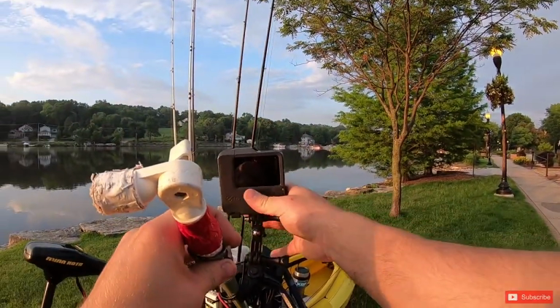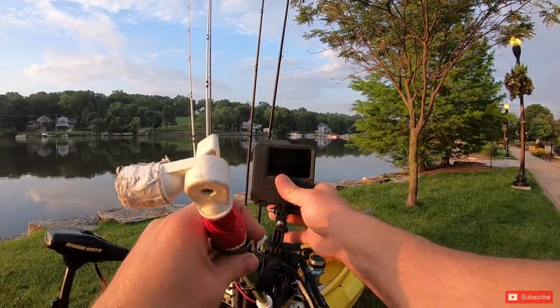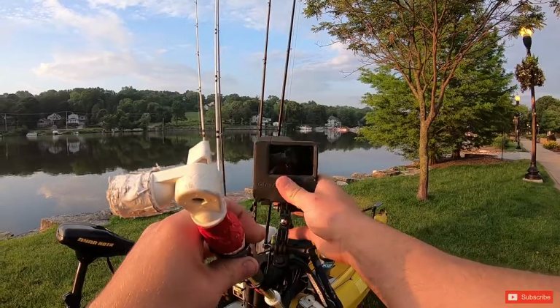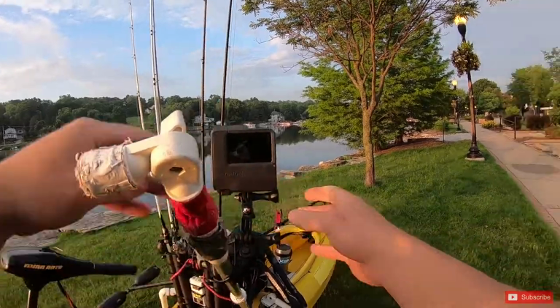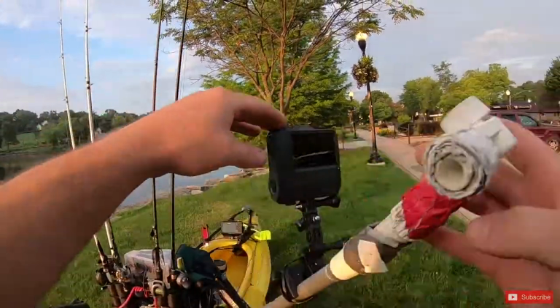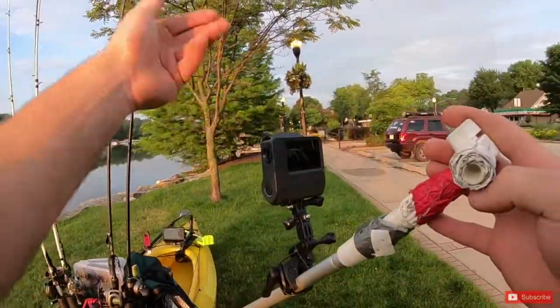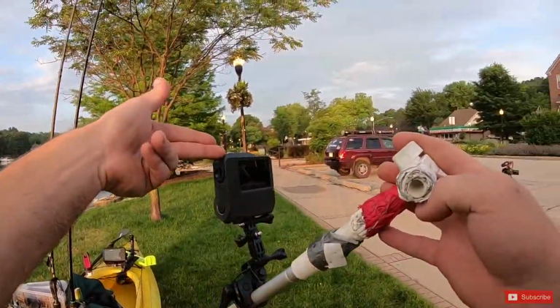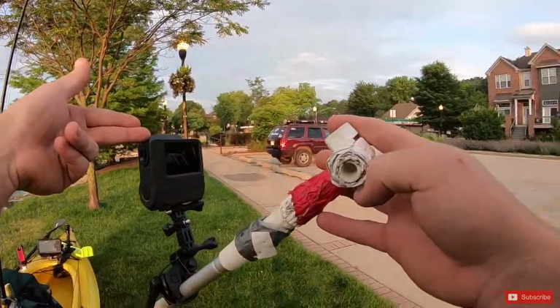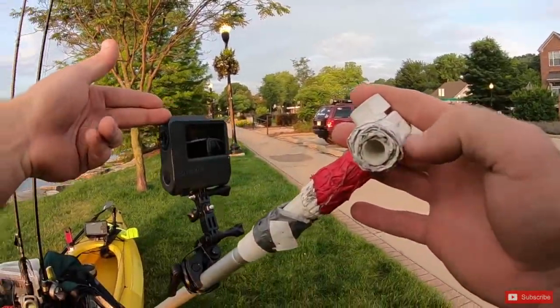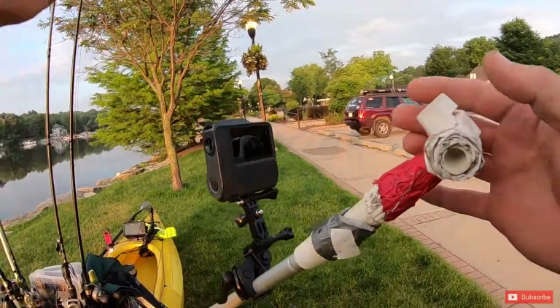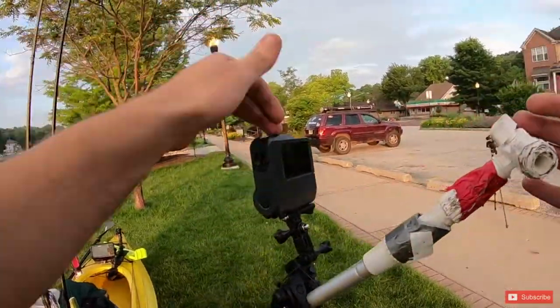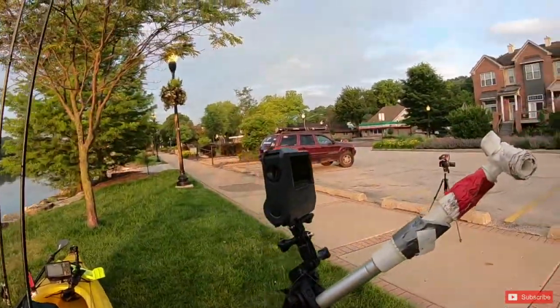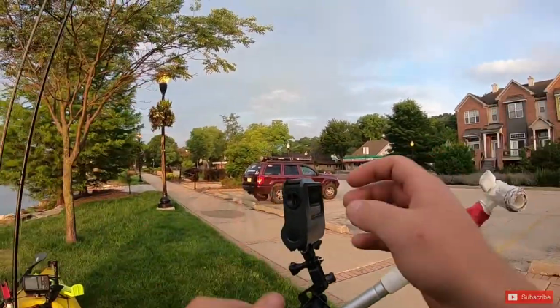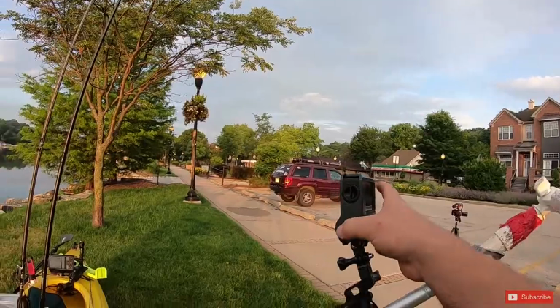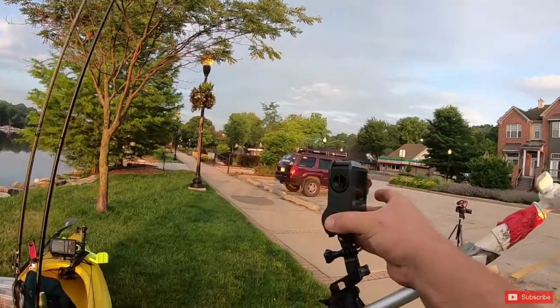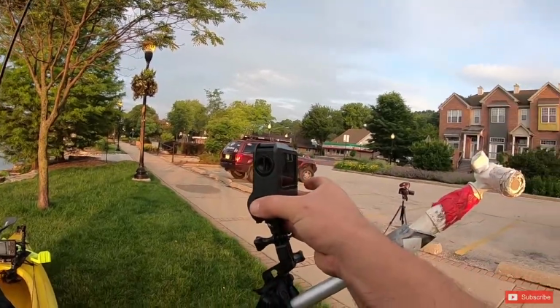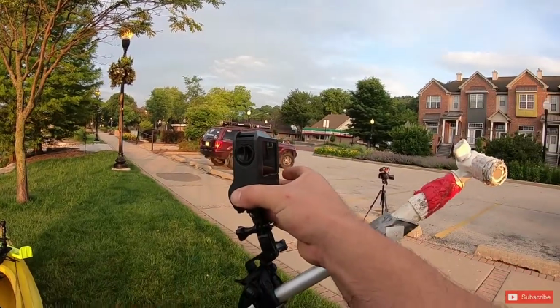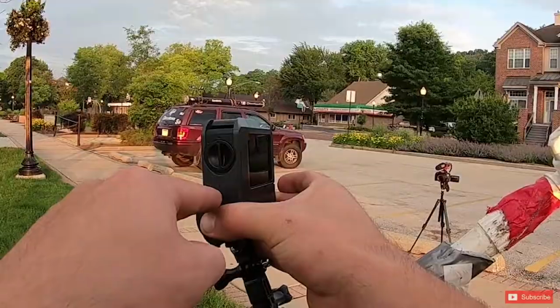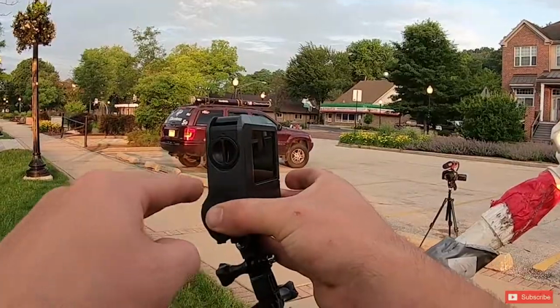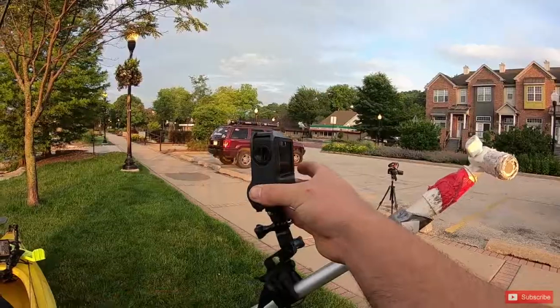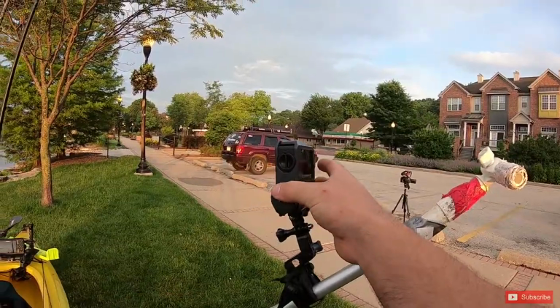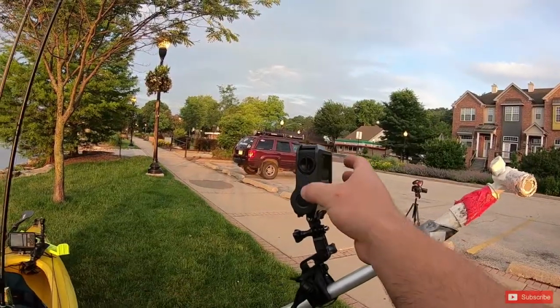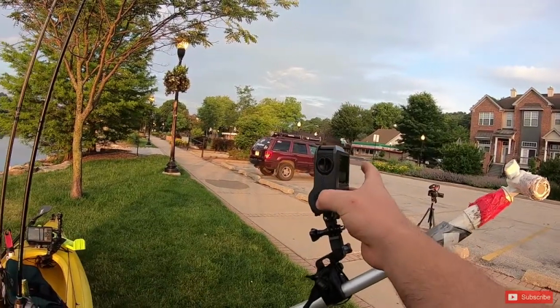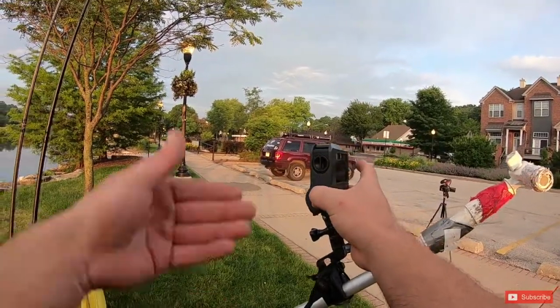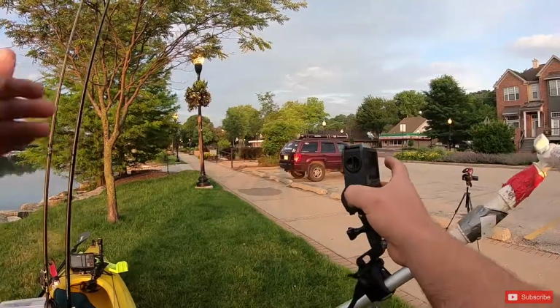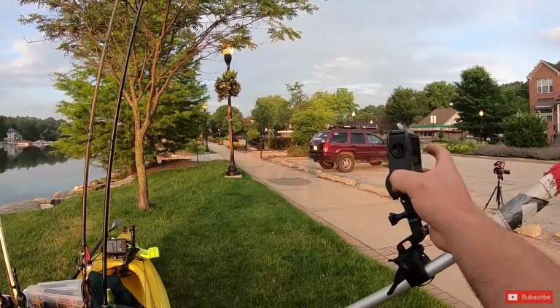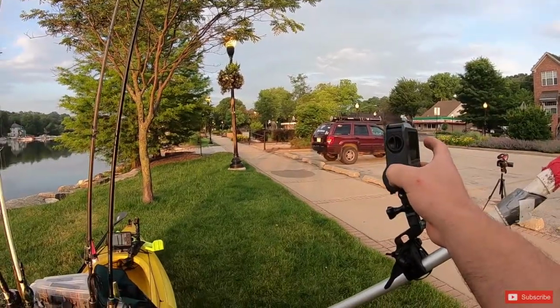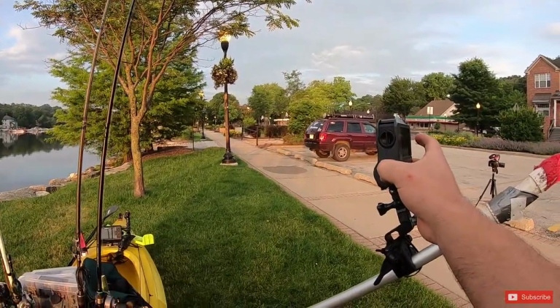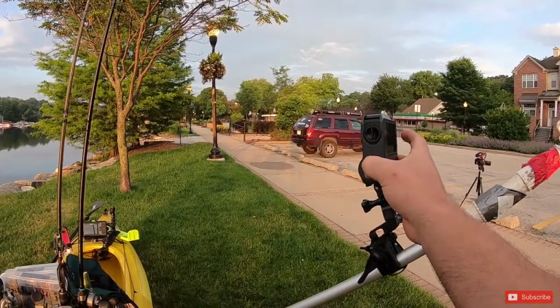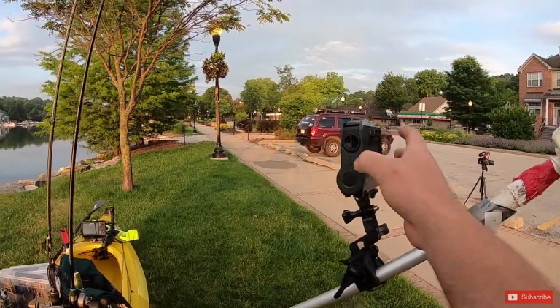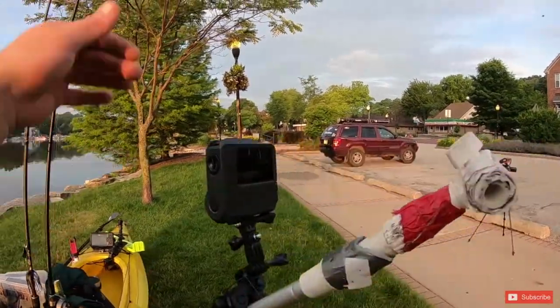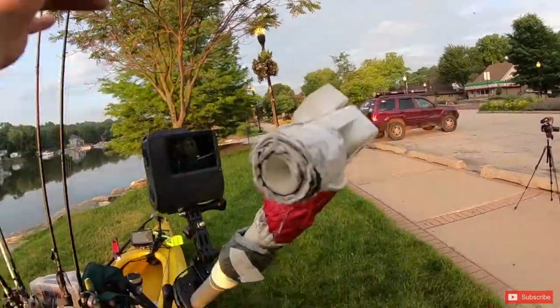I have this external GoPro case, and basically this allows me — with a 128GB SD card — to hit this button and let it go all day. You just turn it on right there and it's got a full charge, so that would let me record up to eight hours without even having to touch the camera.